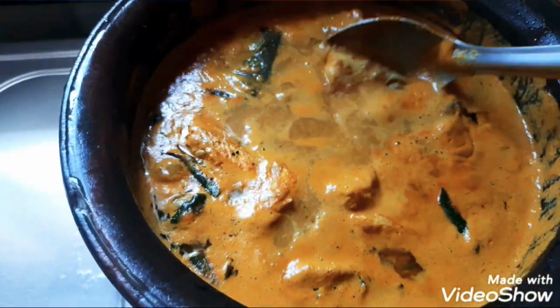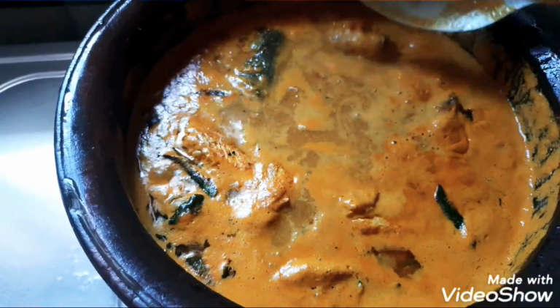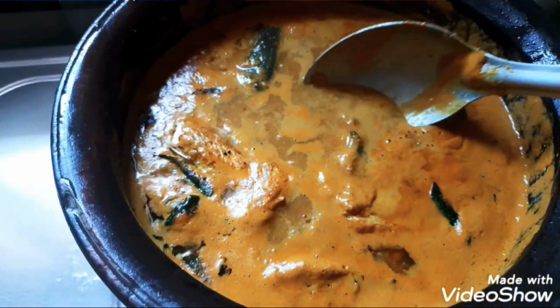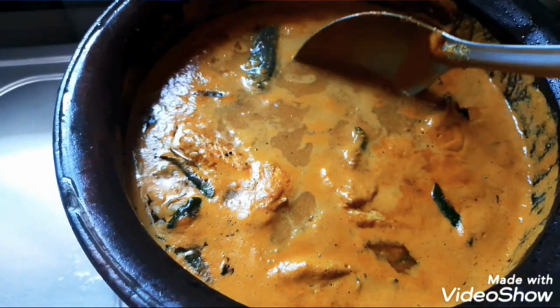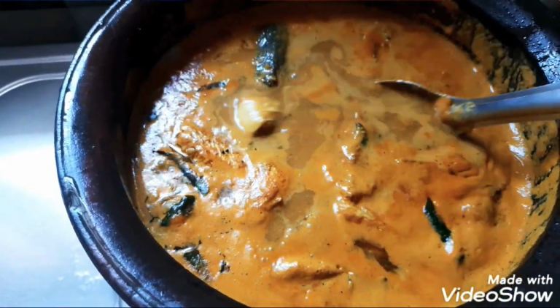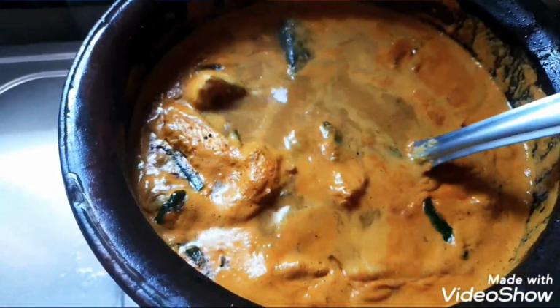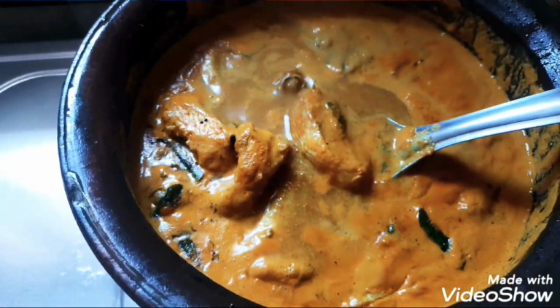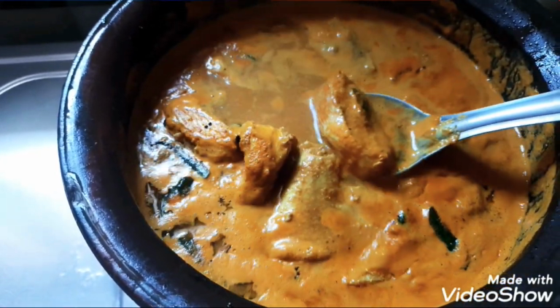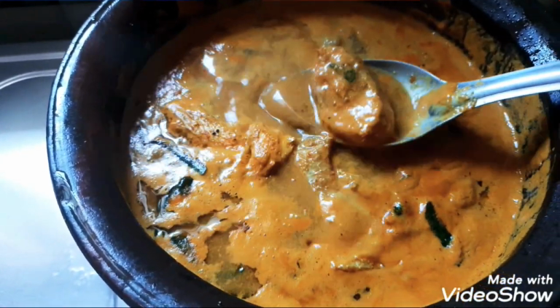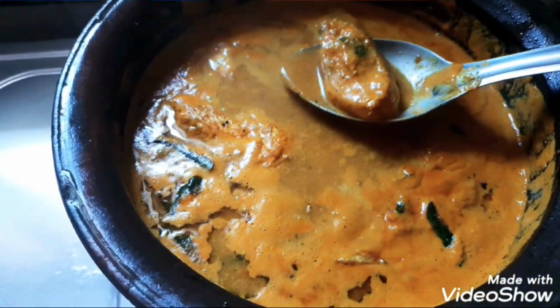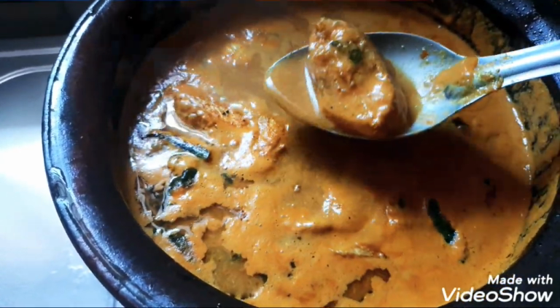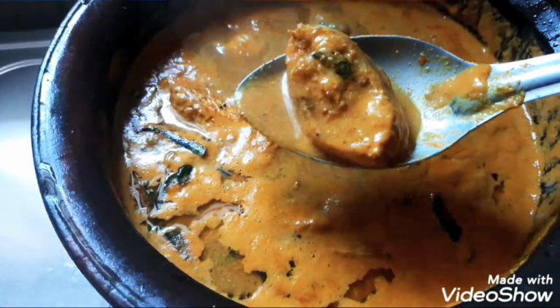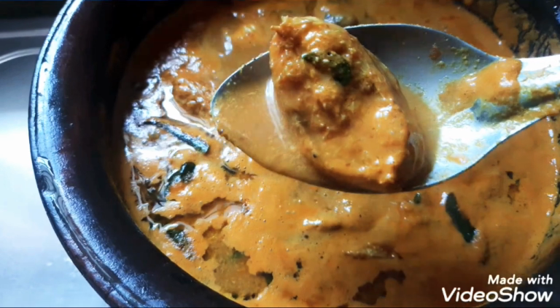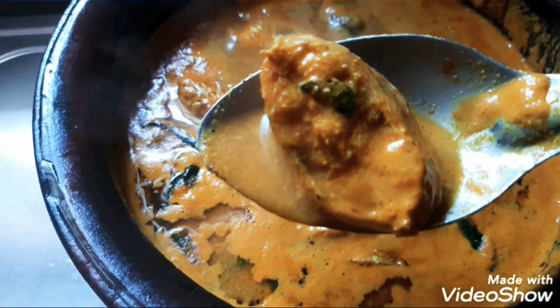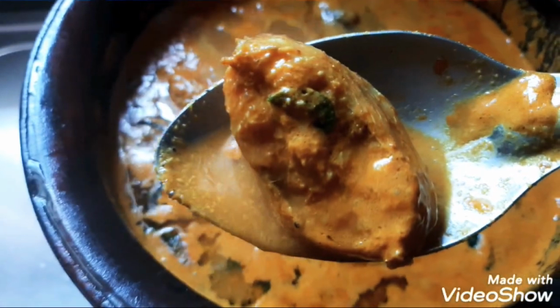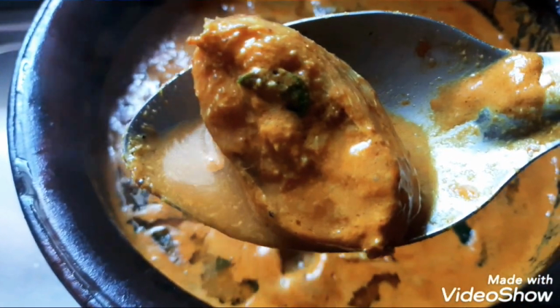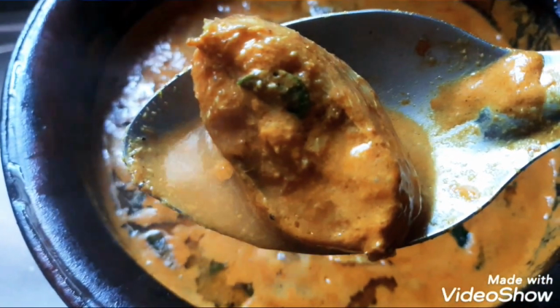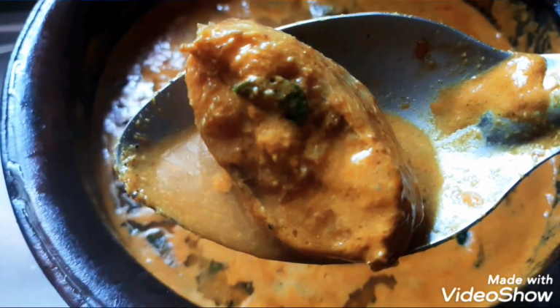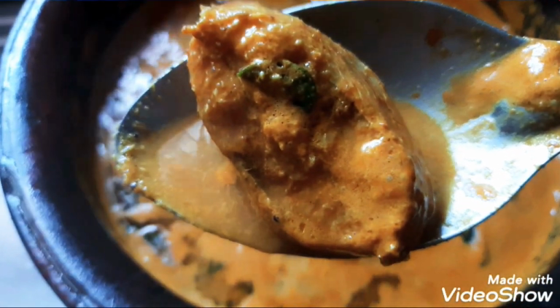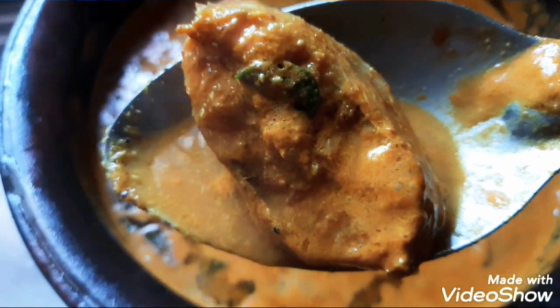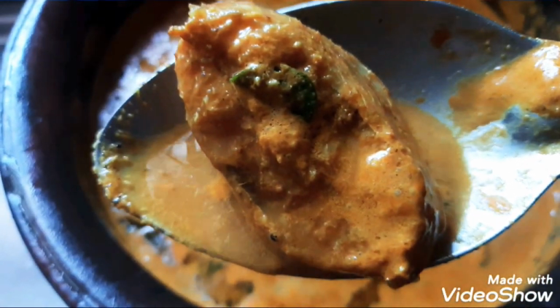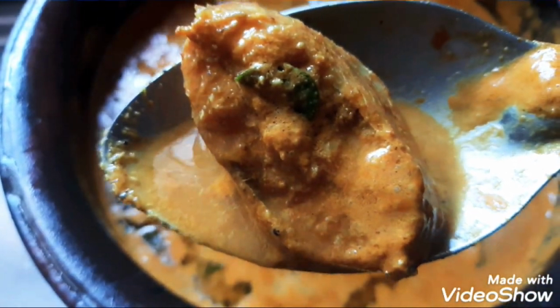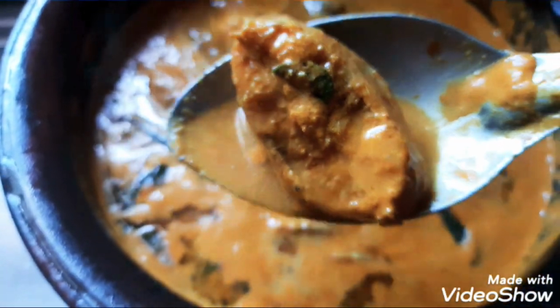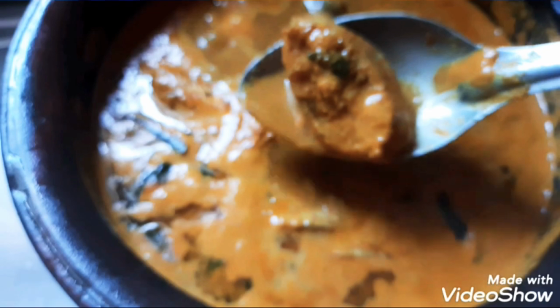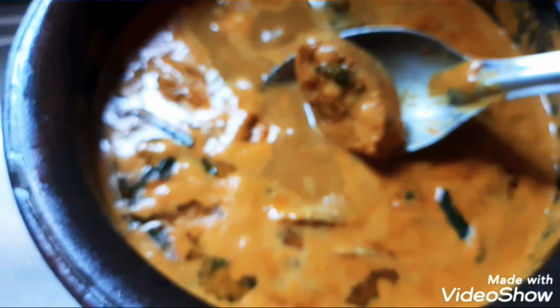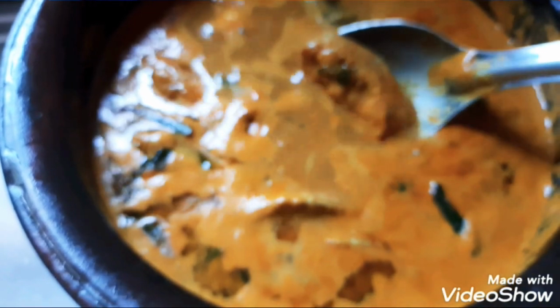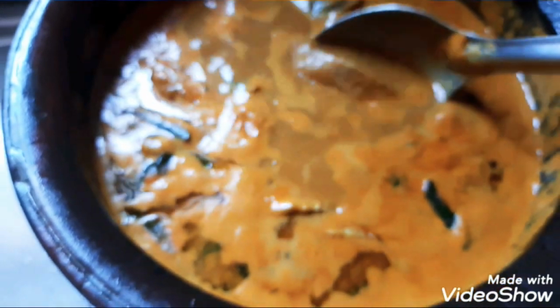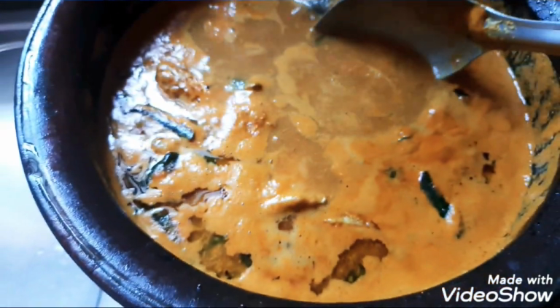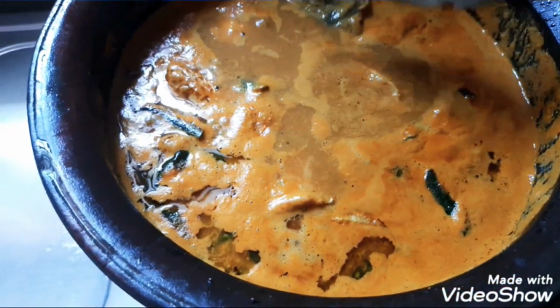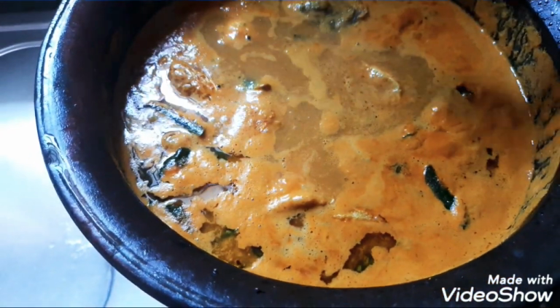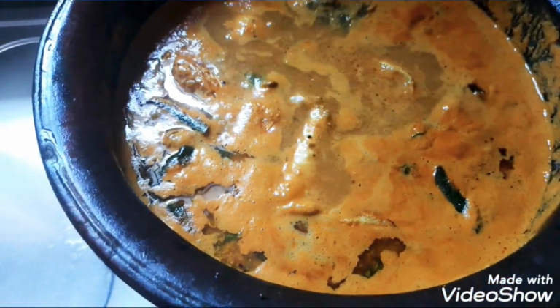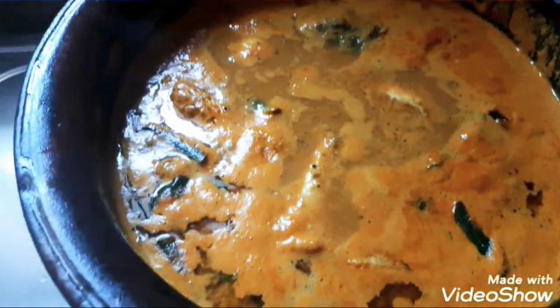Now we are ready, we are ready. The fish is very lazy and we will finish the dish and do it too.